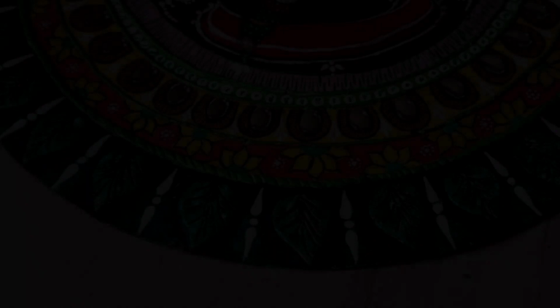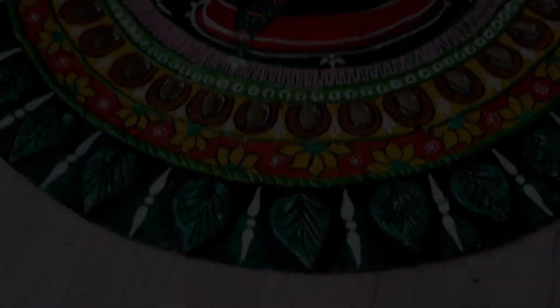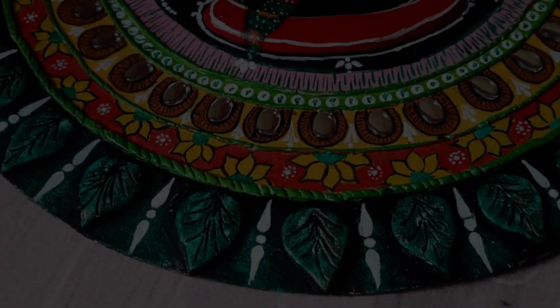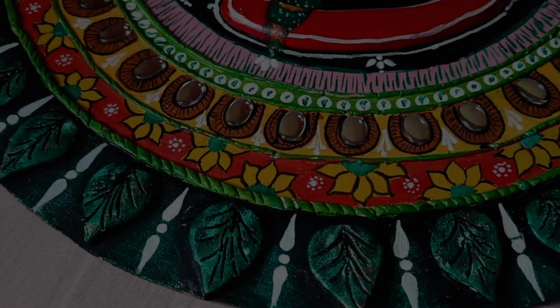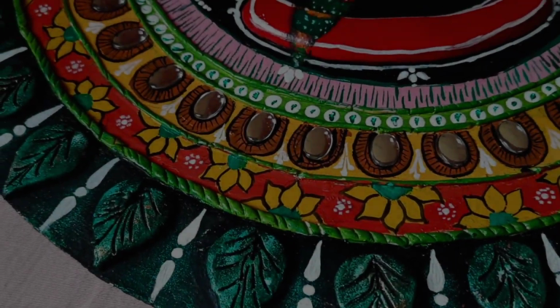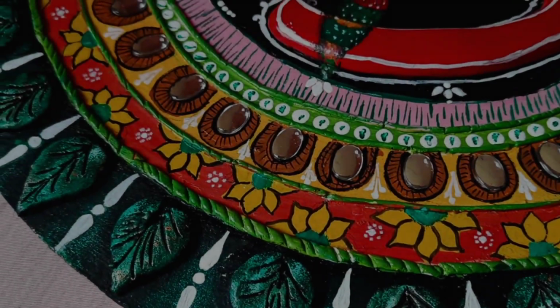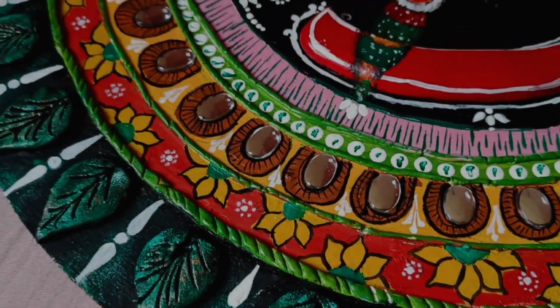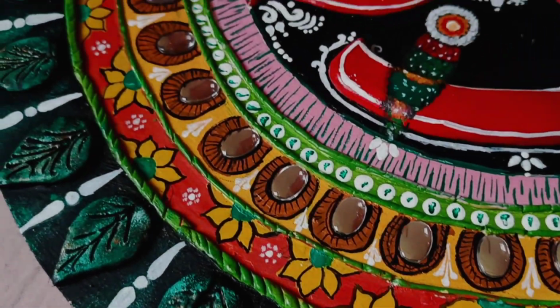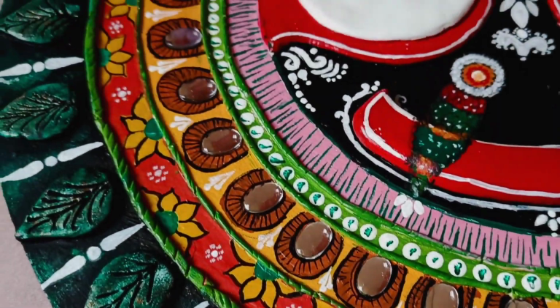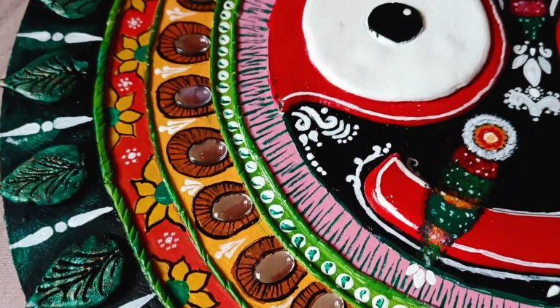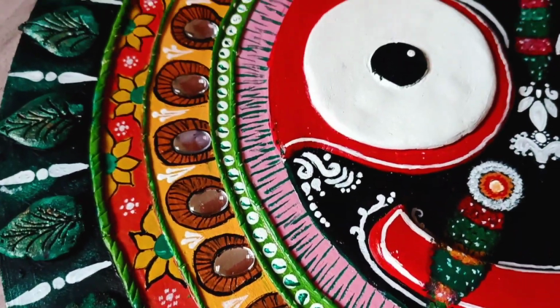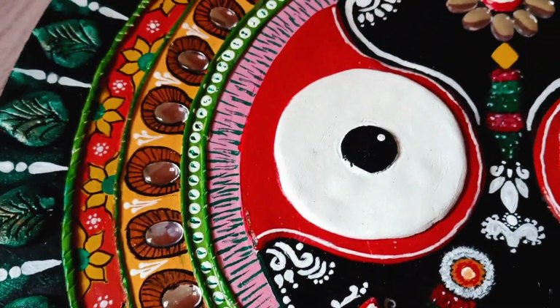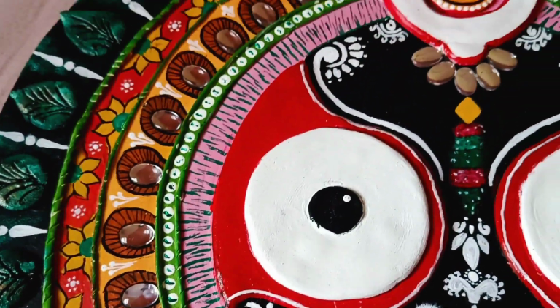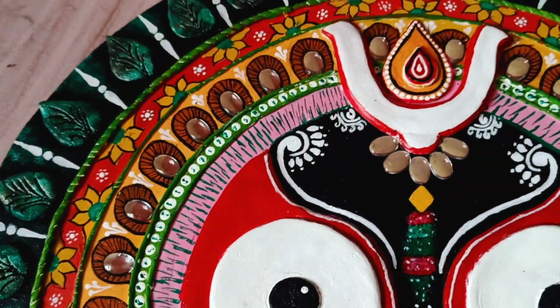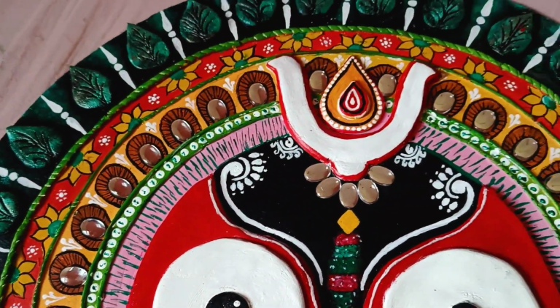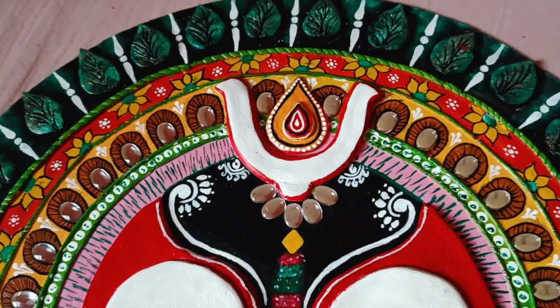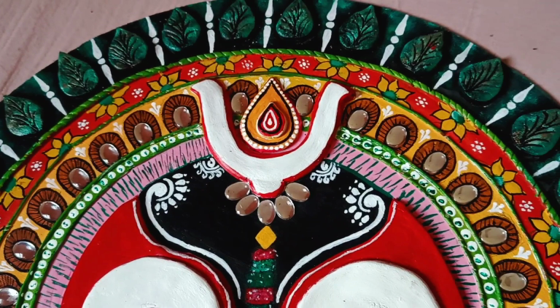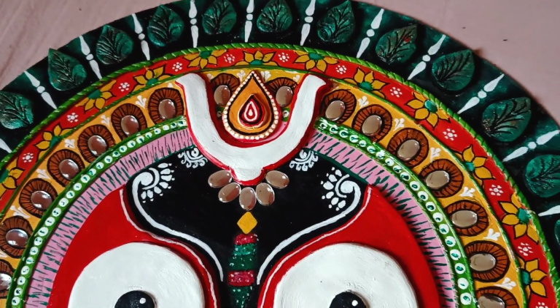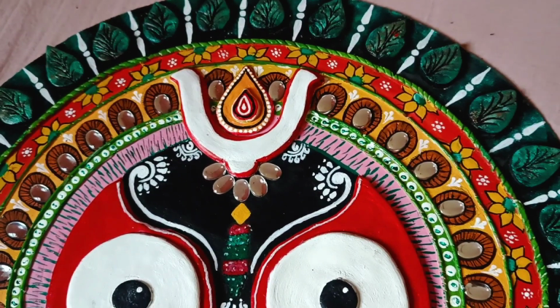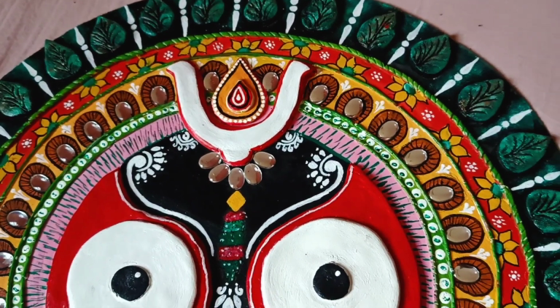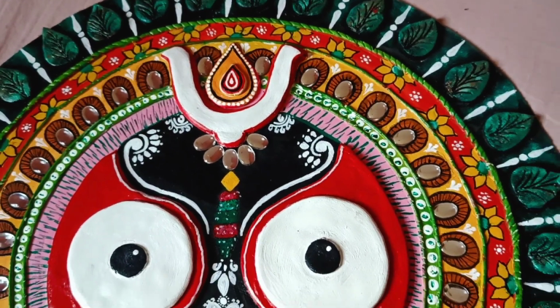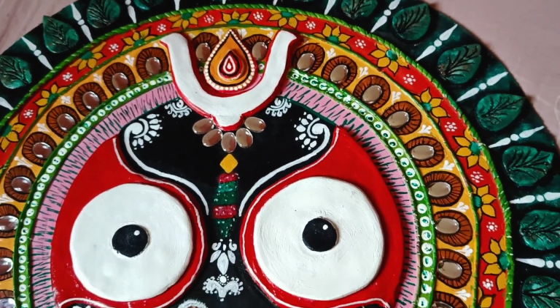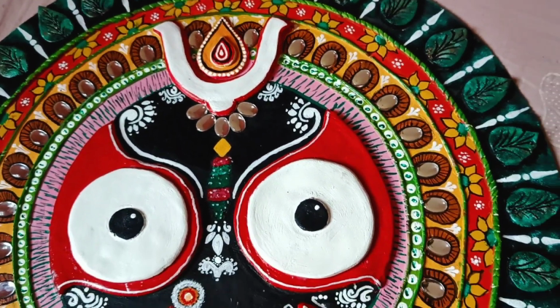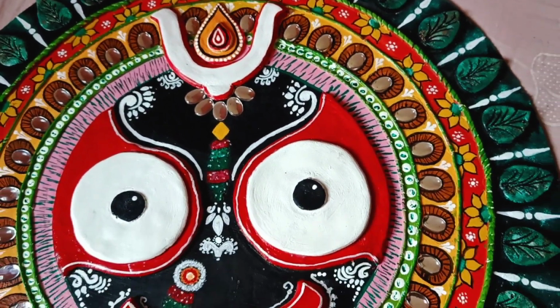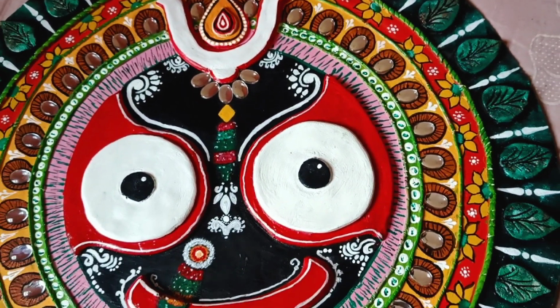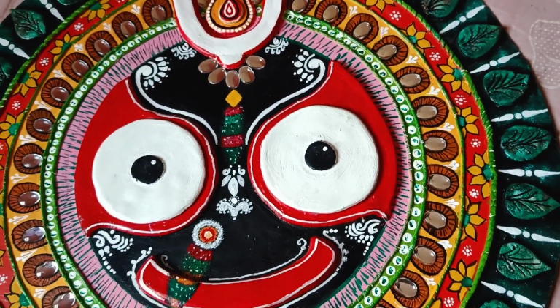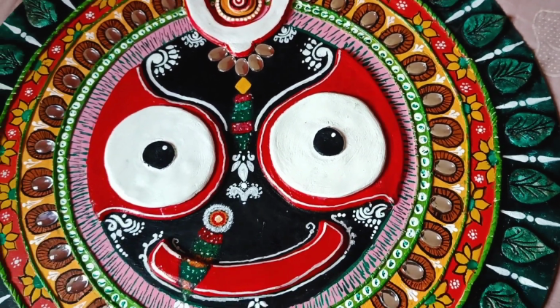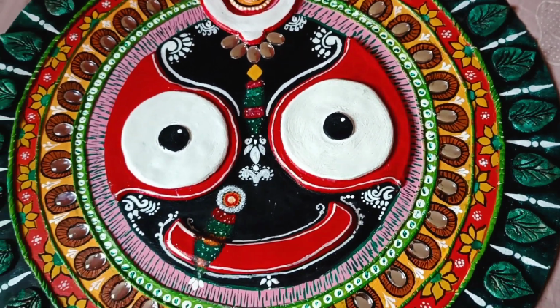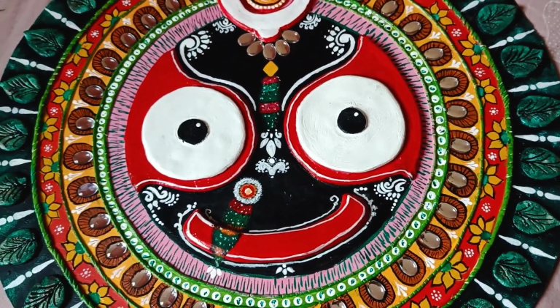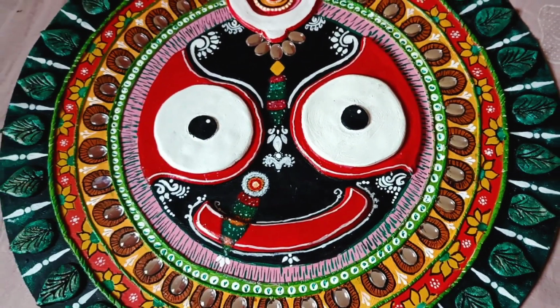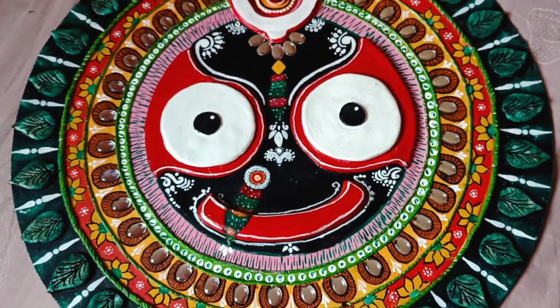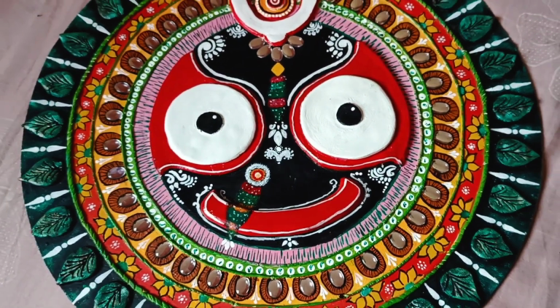Hello my lovely viewers, welcome back to my channel That Little Balika. In today's video I am going to share a small clay art, so let's start without any delay.